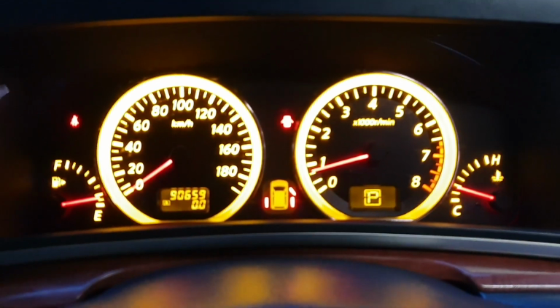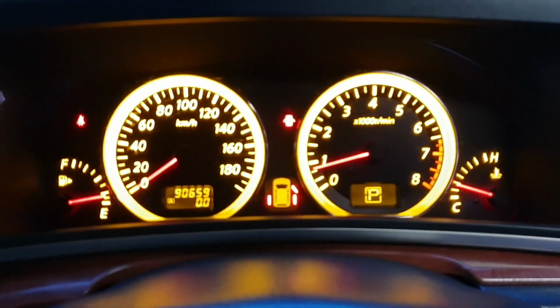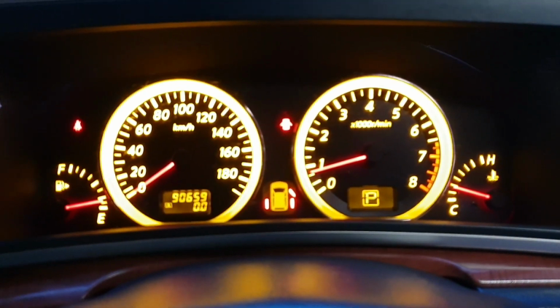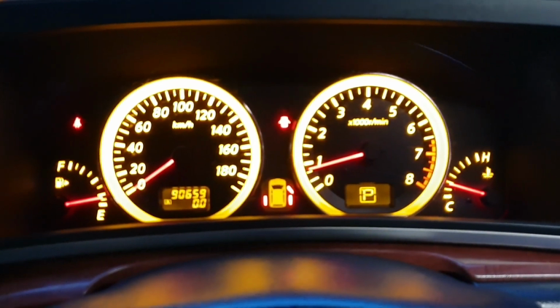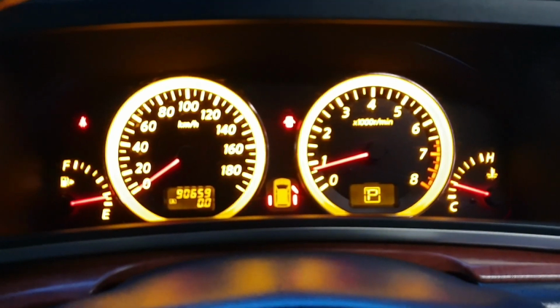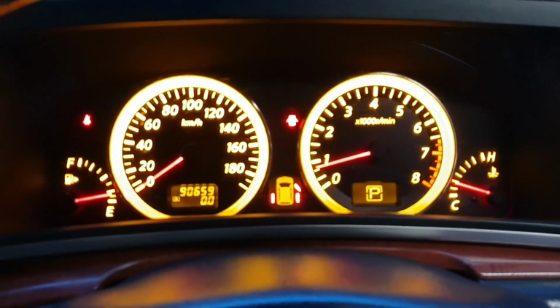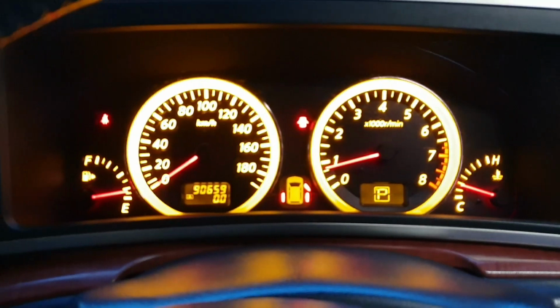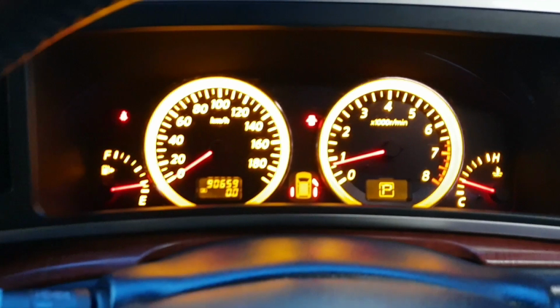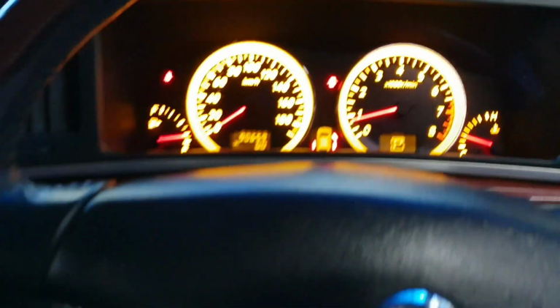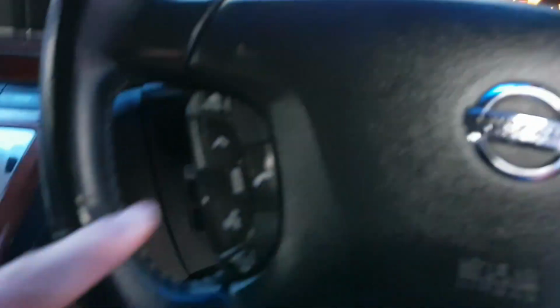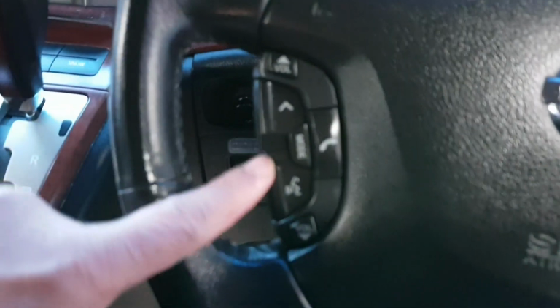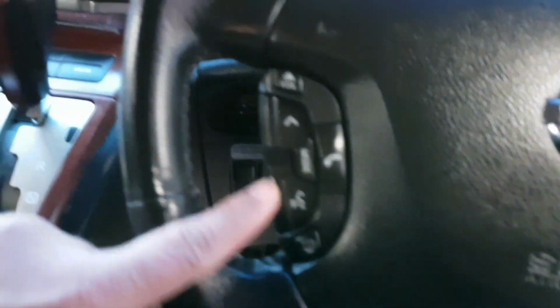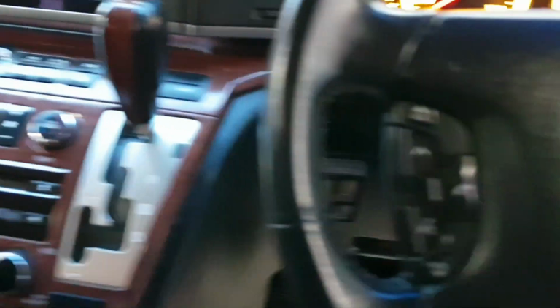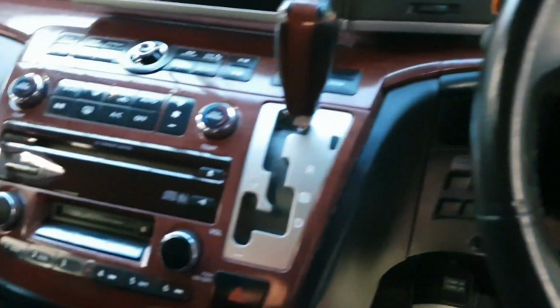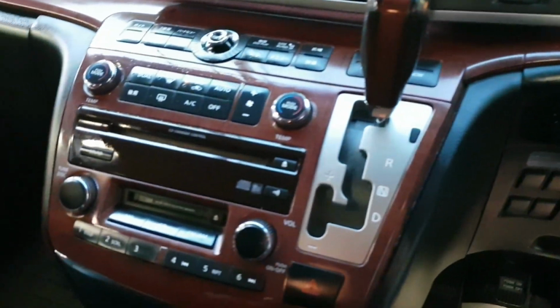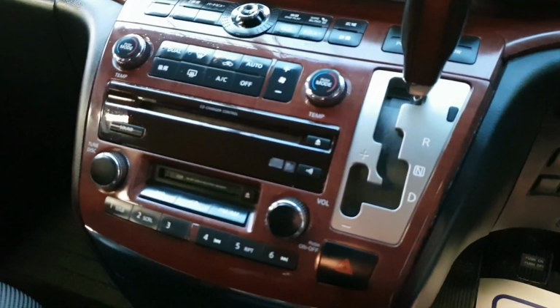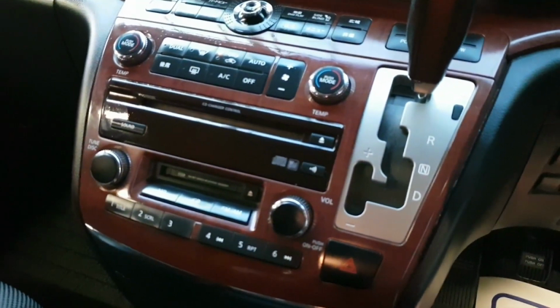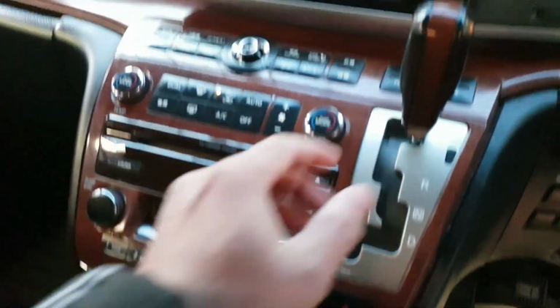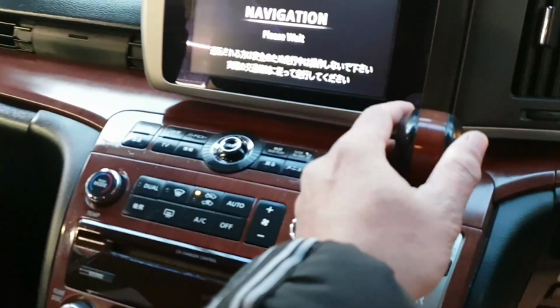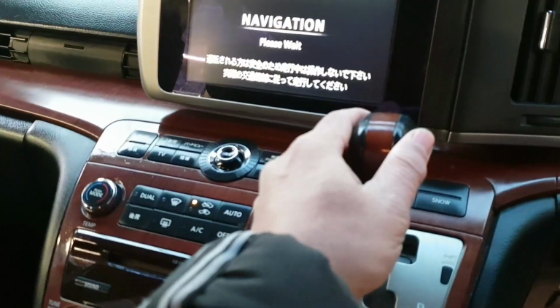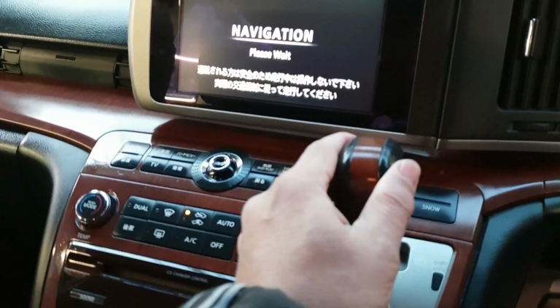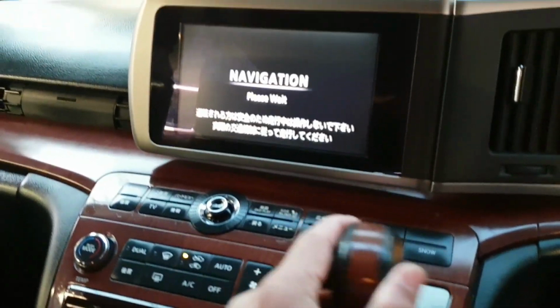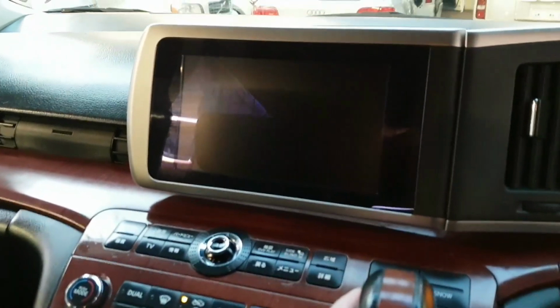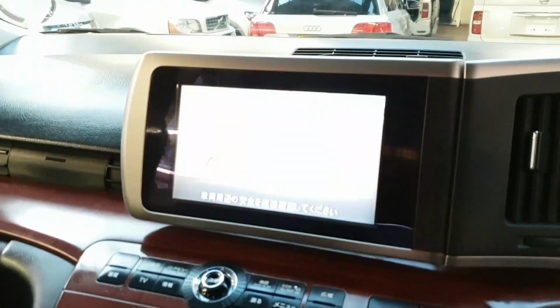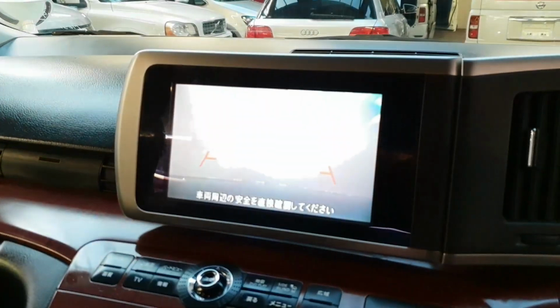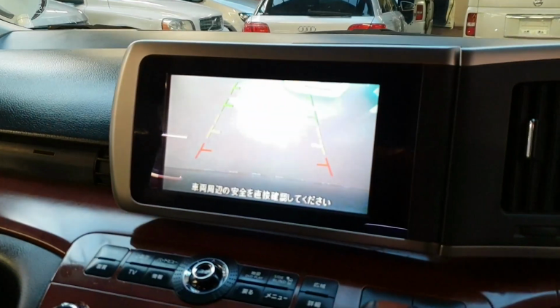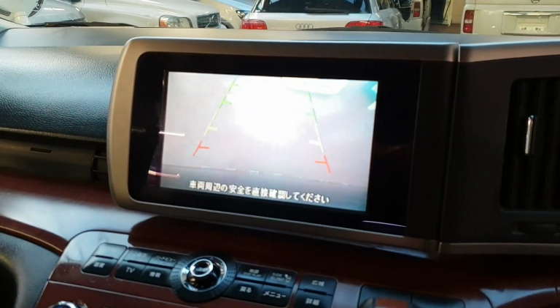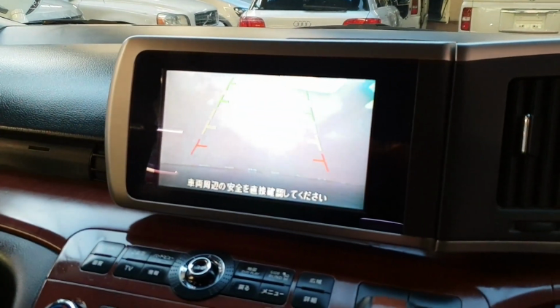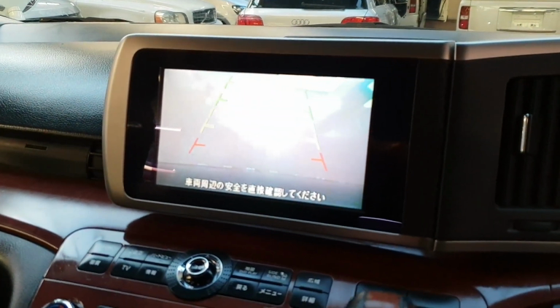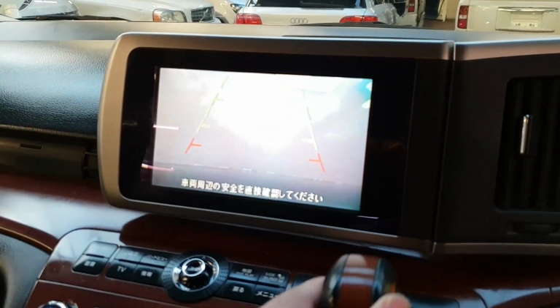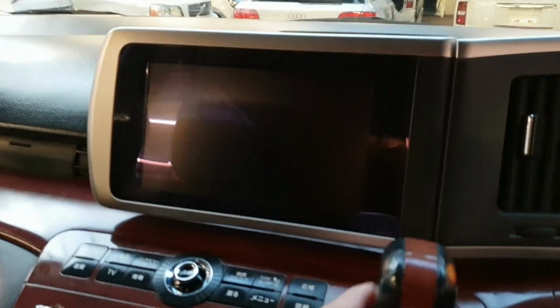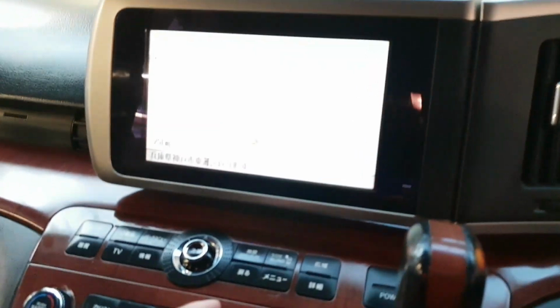No warning lights are on, so everything is spot on. It has a multi-function steering wheel and a reverse camera, as well as a Nissan reverse camera and a side blind spot camera.